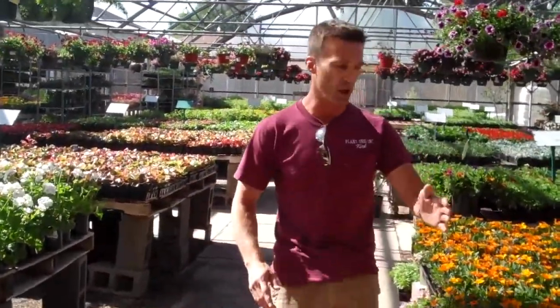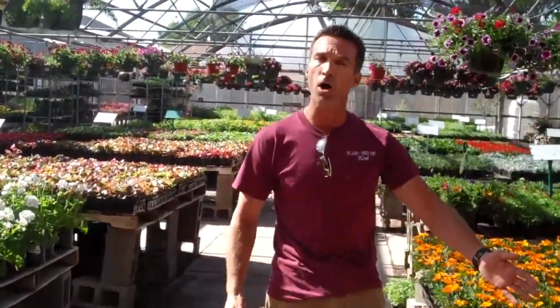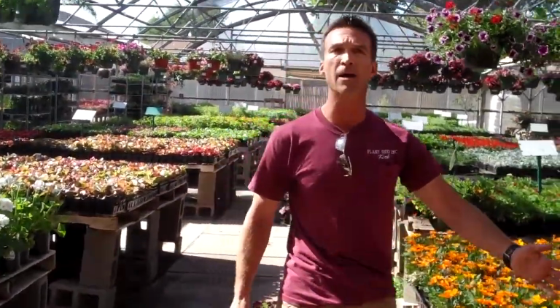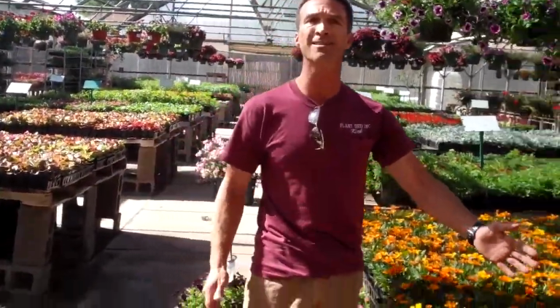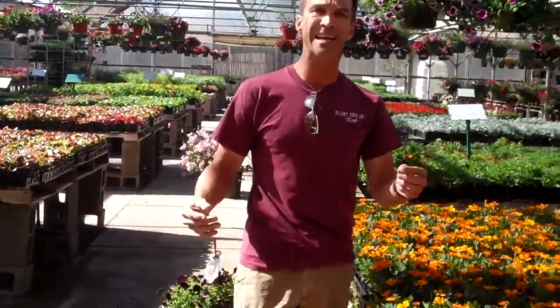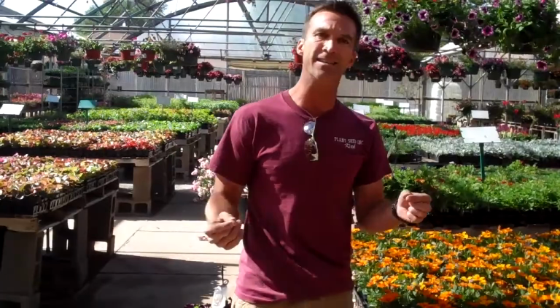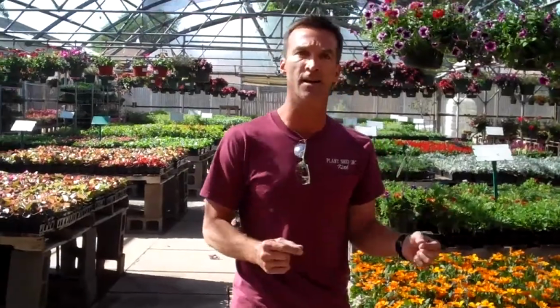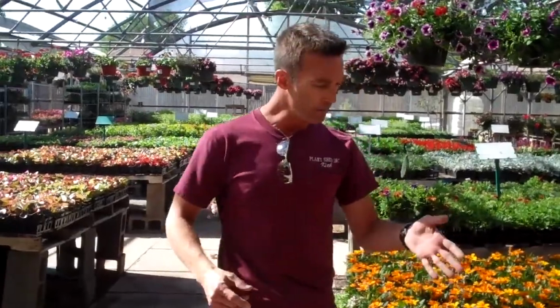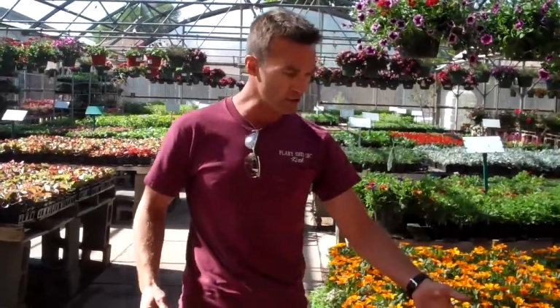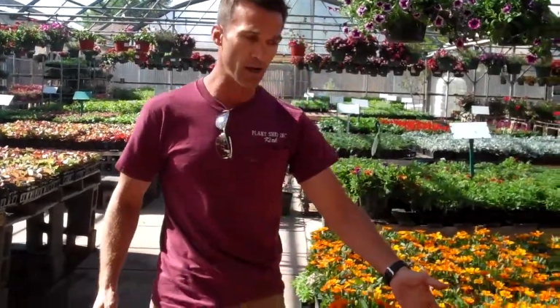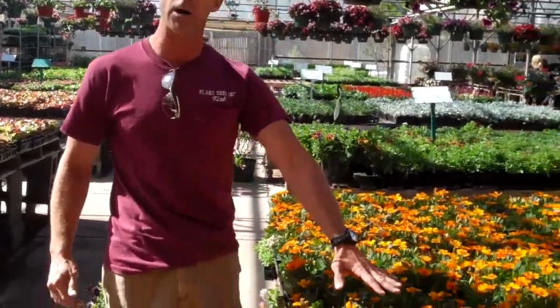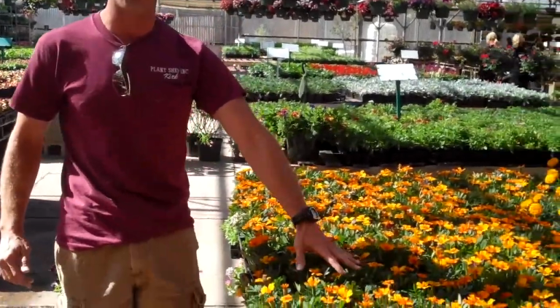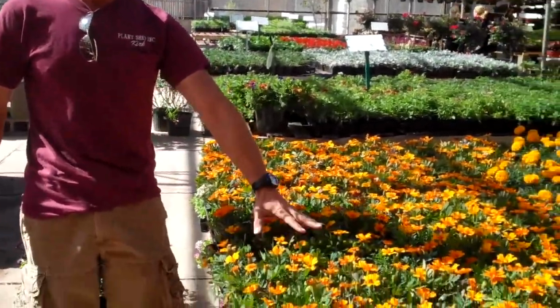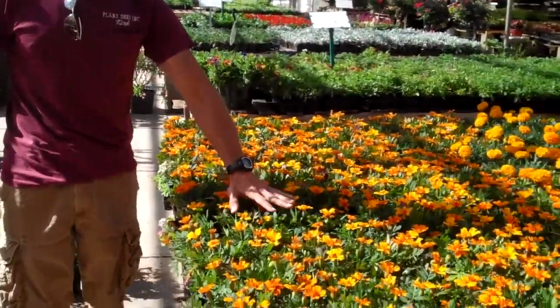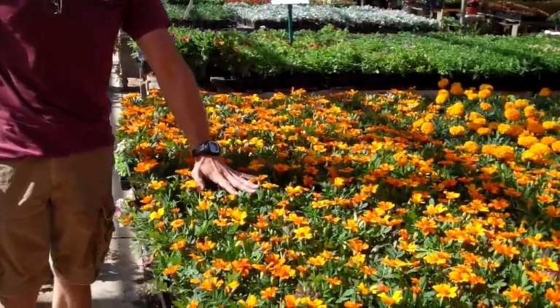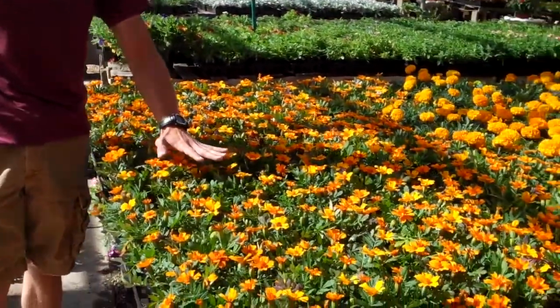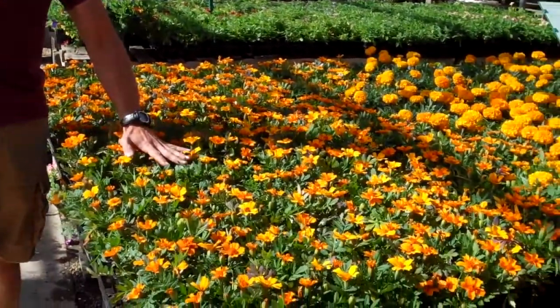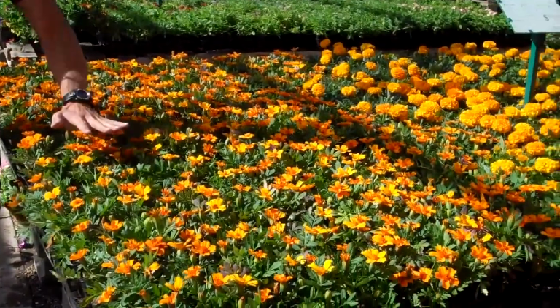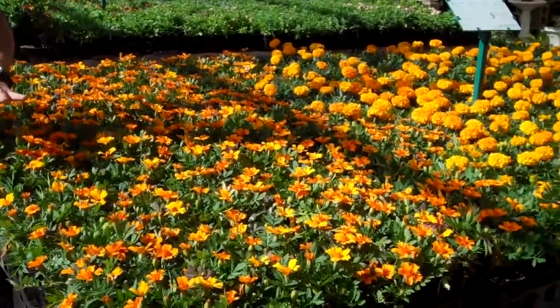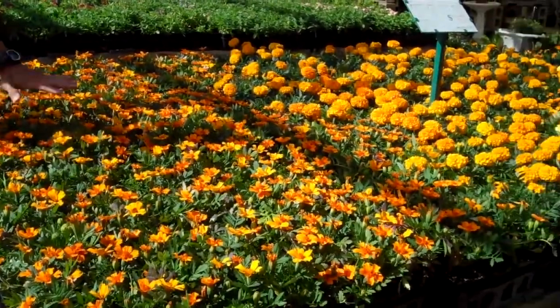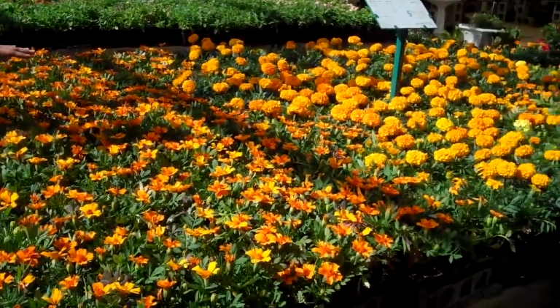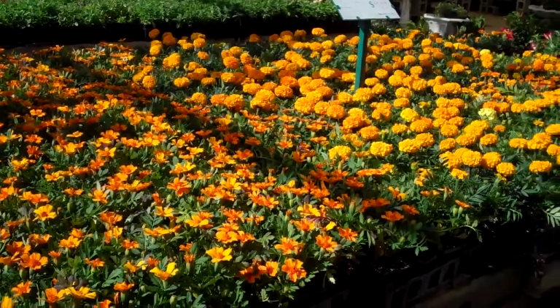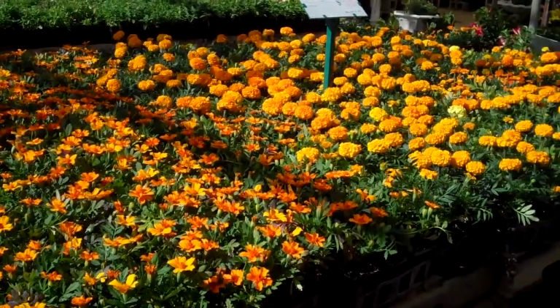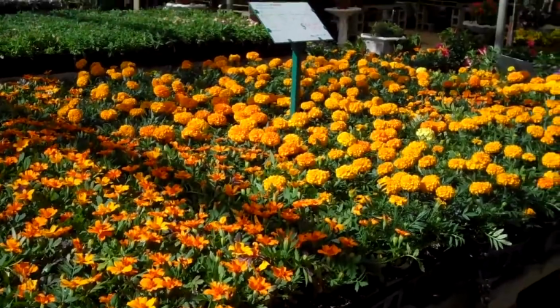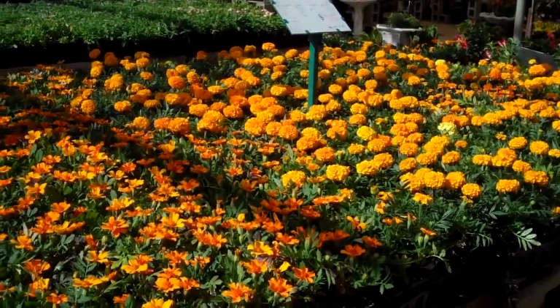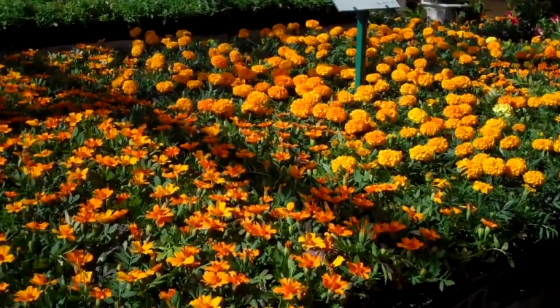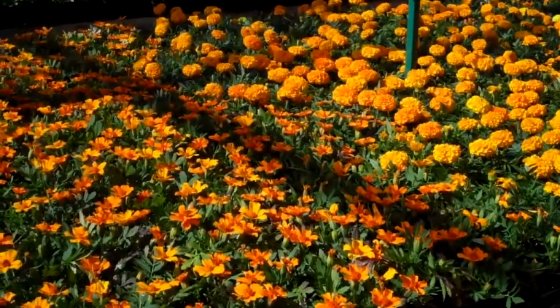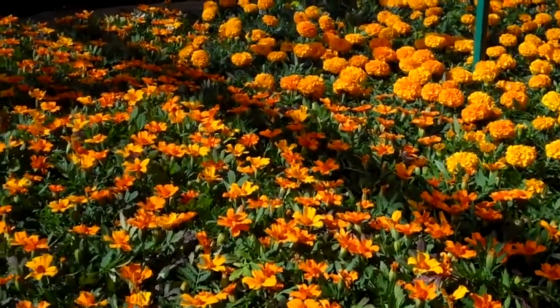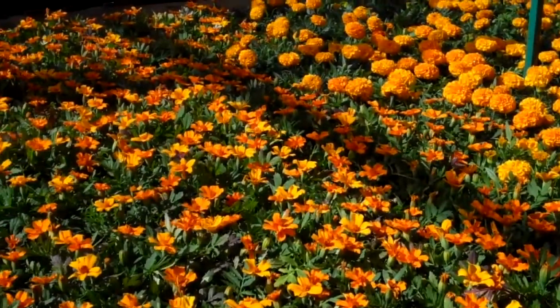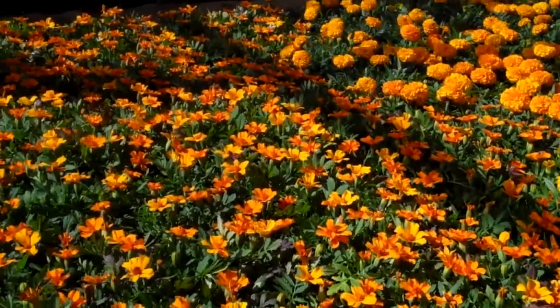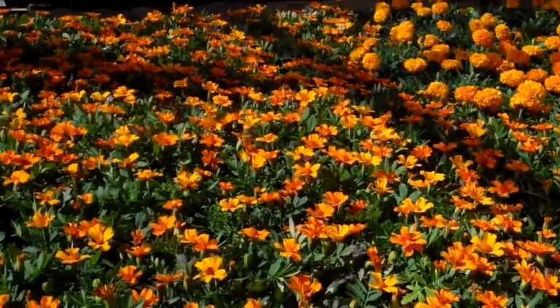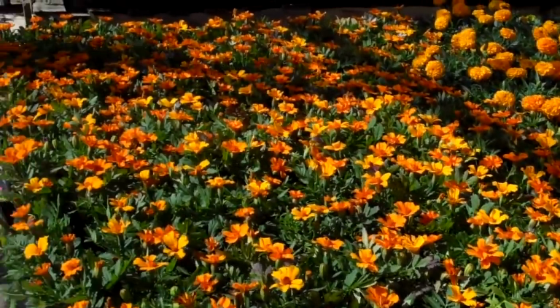Let's also talk about Texas heat and sun. These are marigolds — sun tolerant, heat tolerant. They're ready right now, just busting out with color, and they're going to continue to do that straight through the summertime.